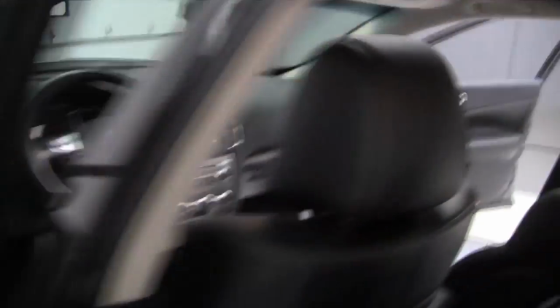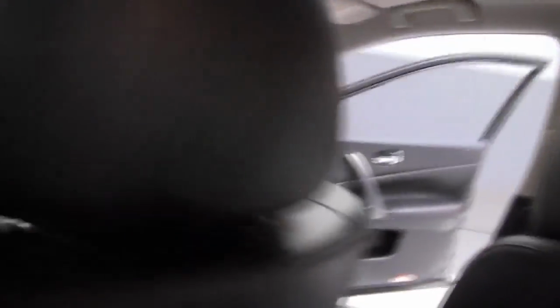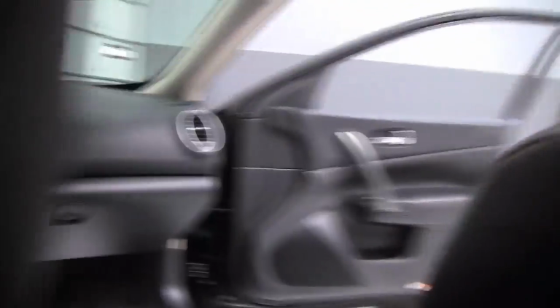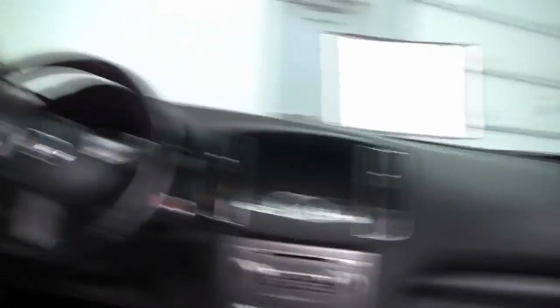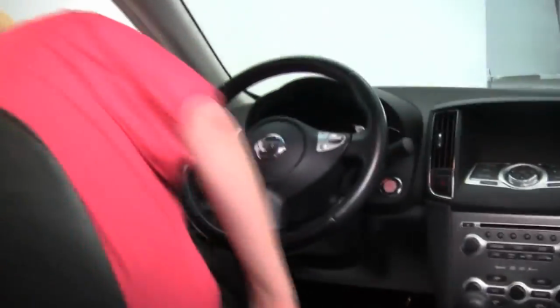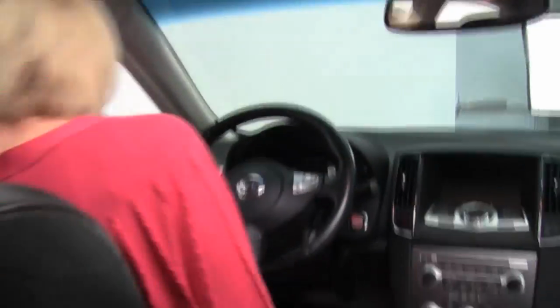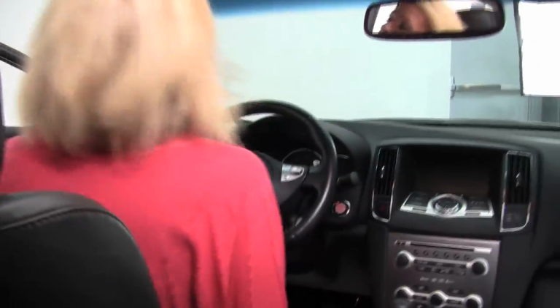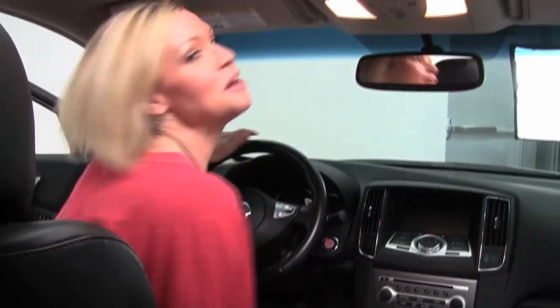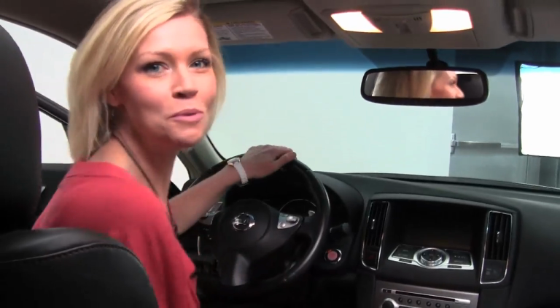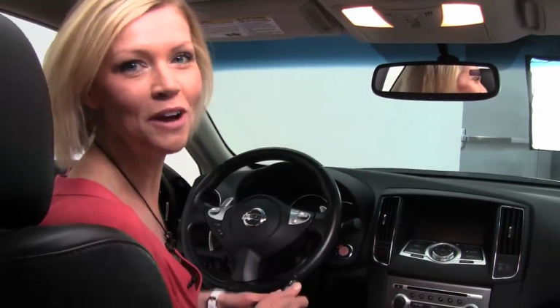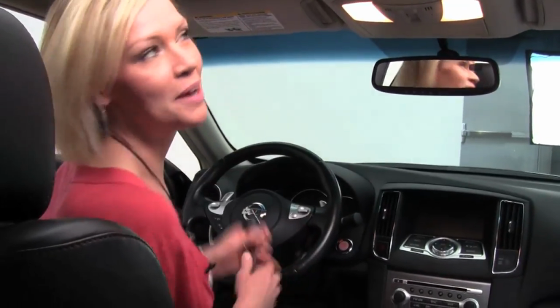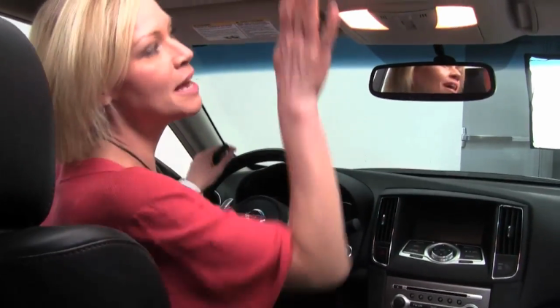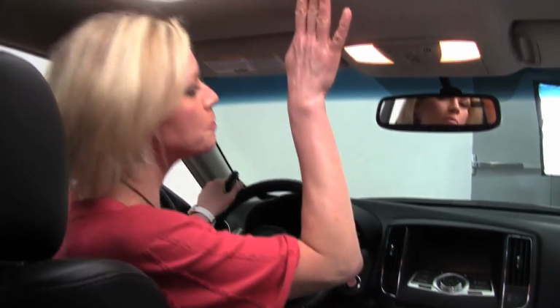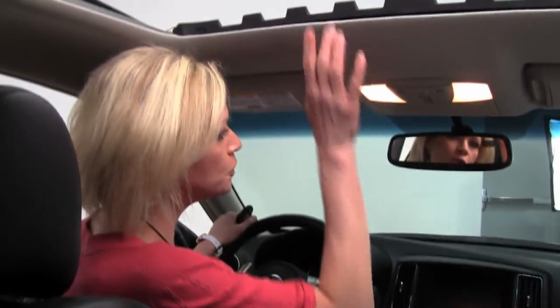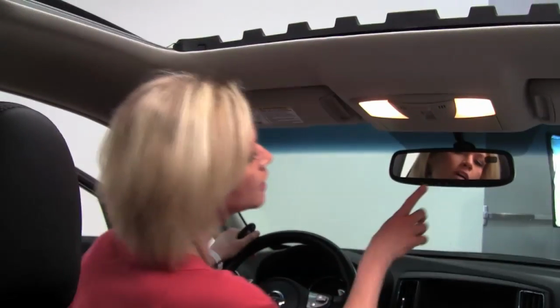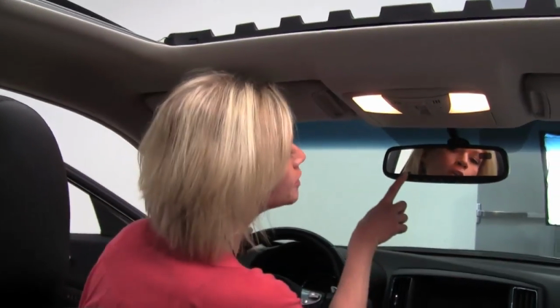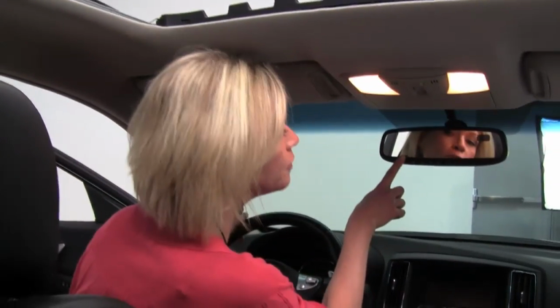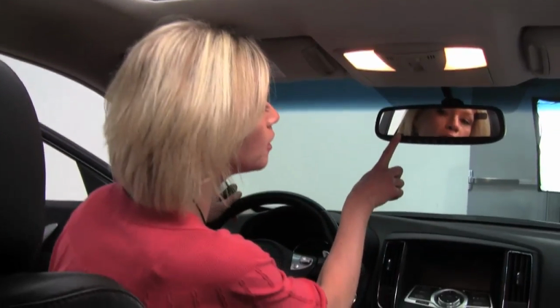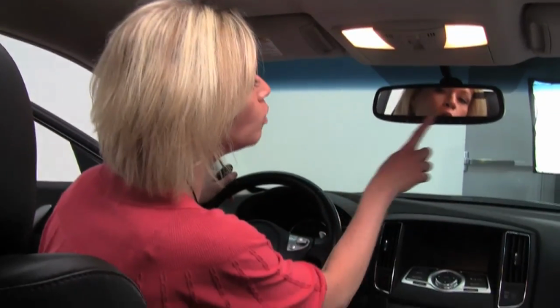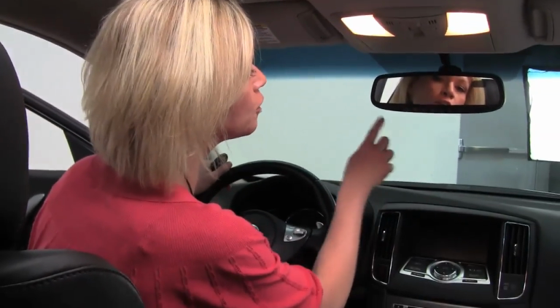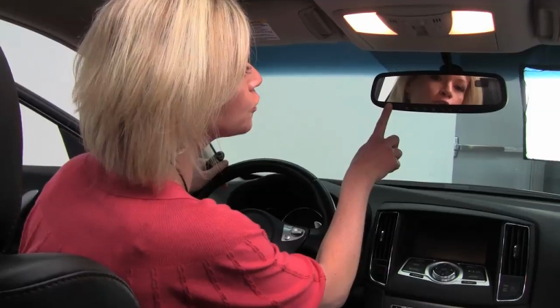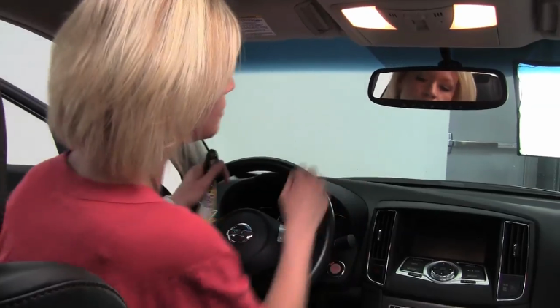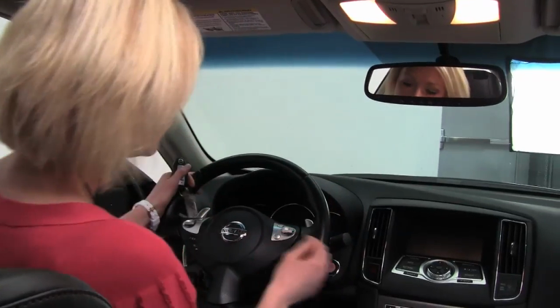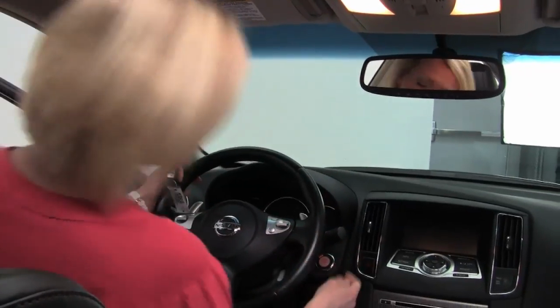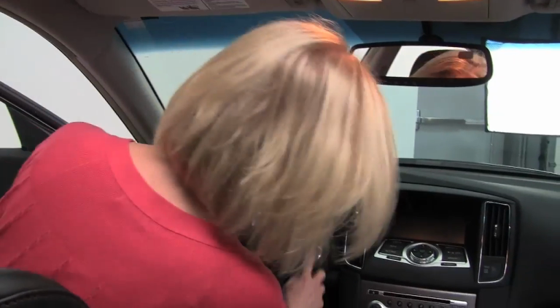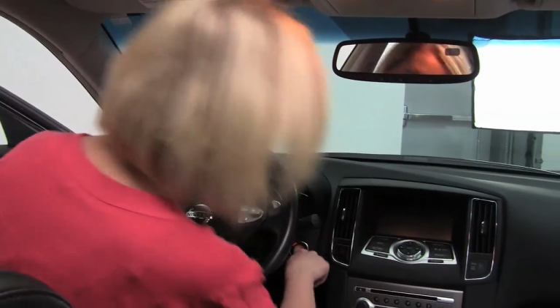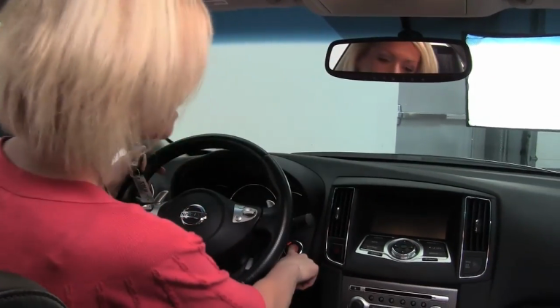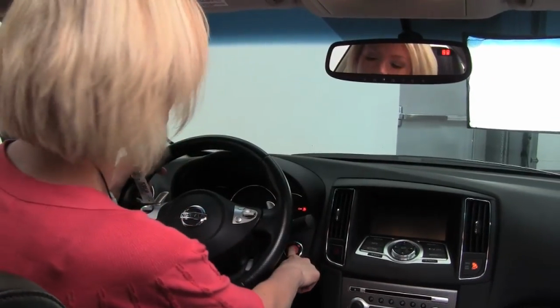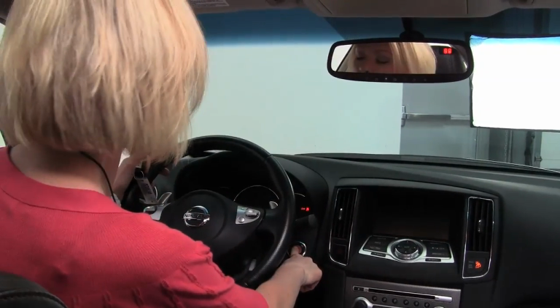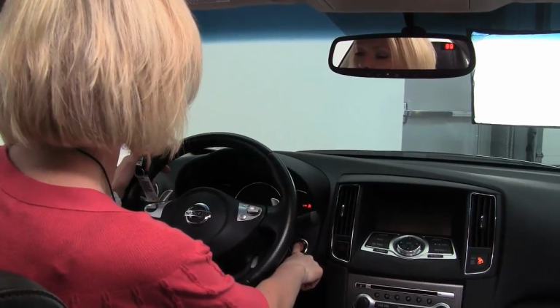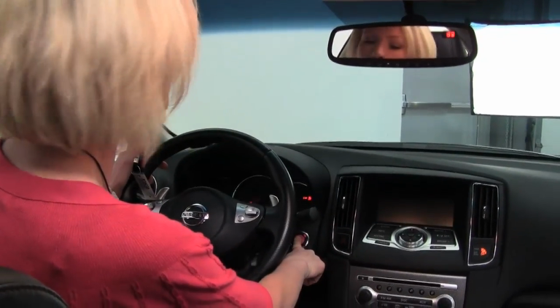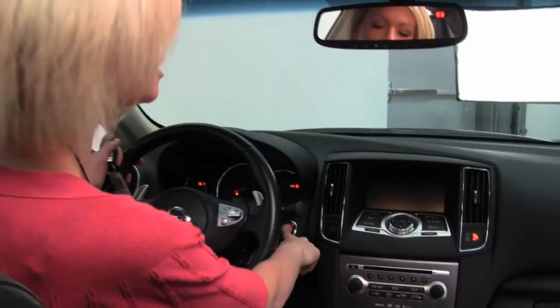Power driver seat with lumbar support for the driver as well, power moonroof, auto-dimming rear view mirror with Homelink universal transceiver, and the intelligent key gives us this wonderful push-button ignition.